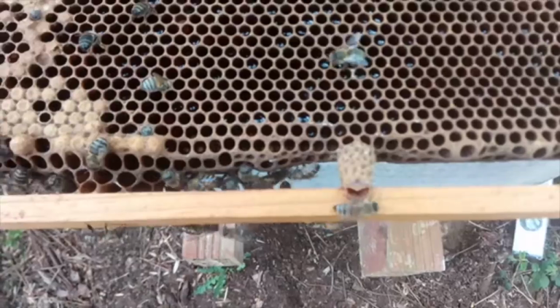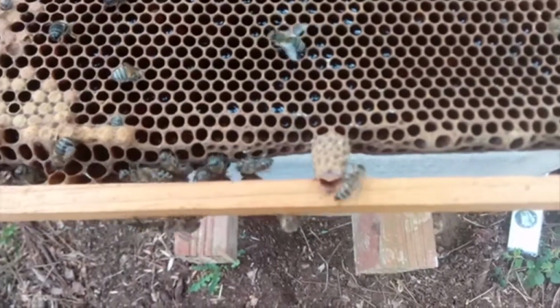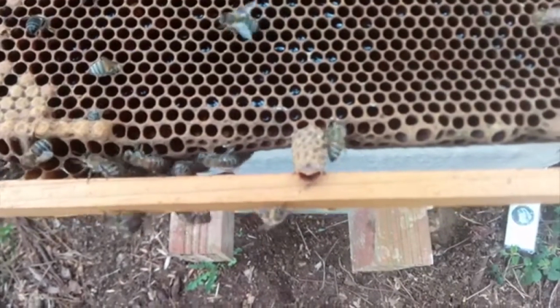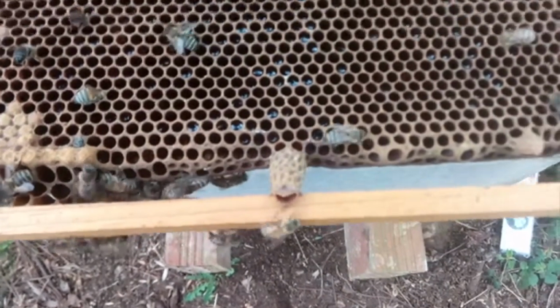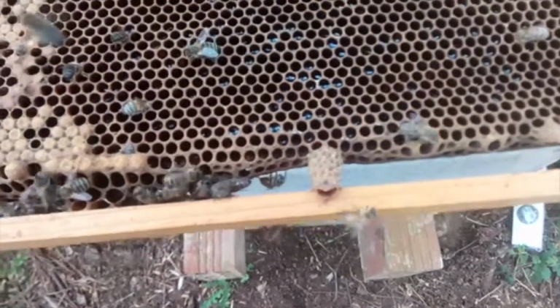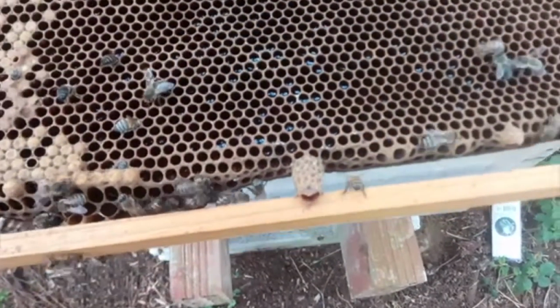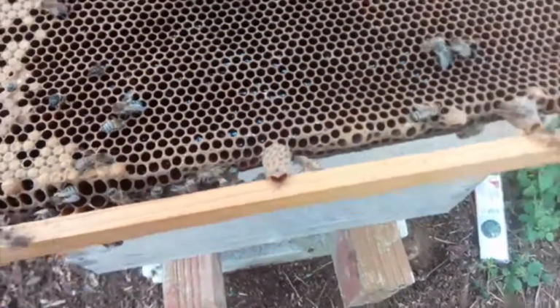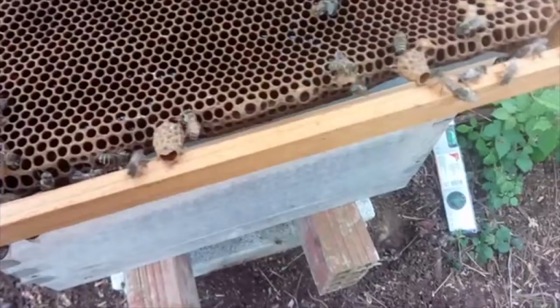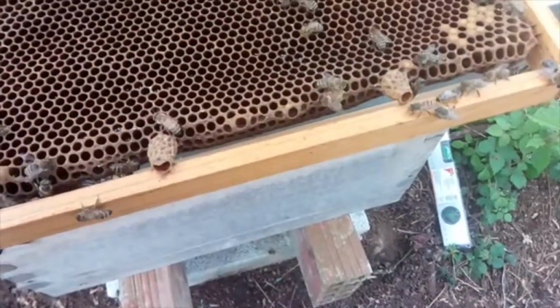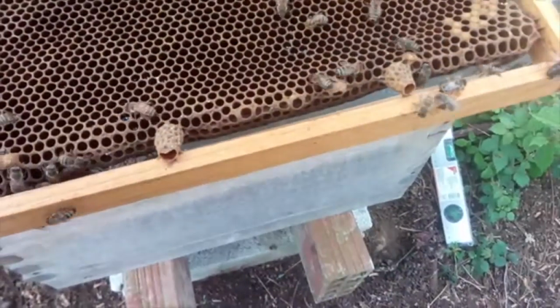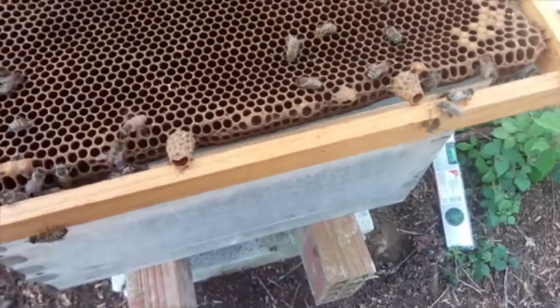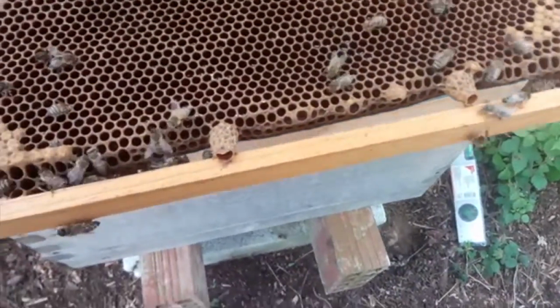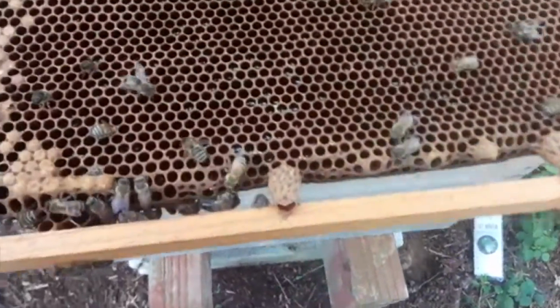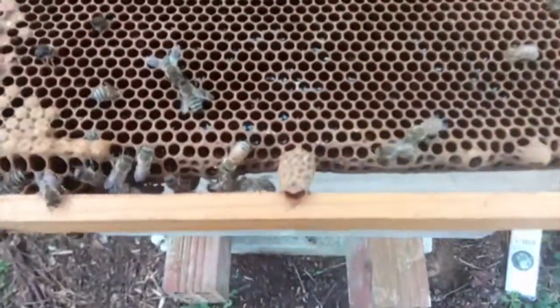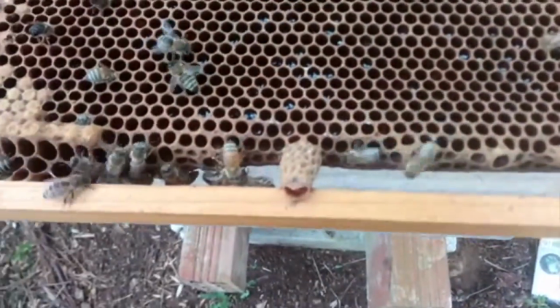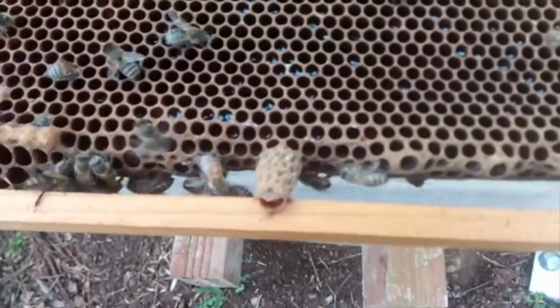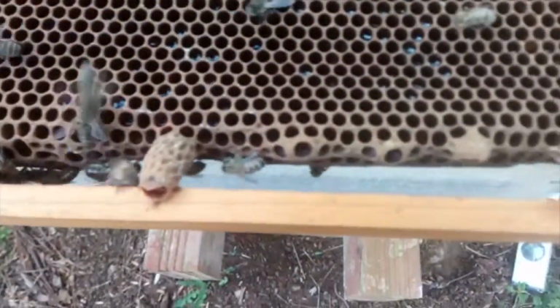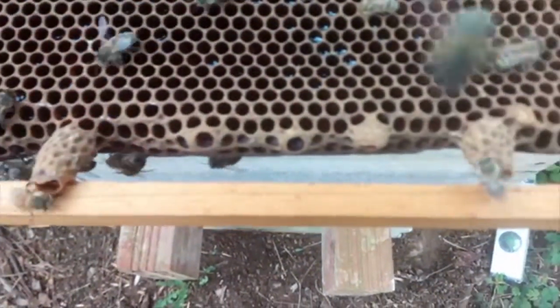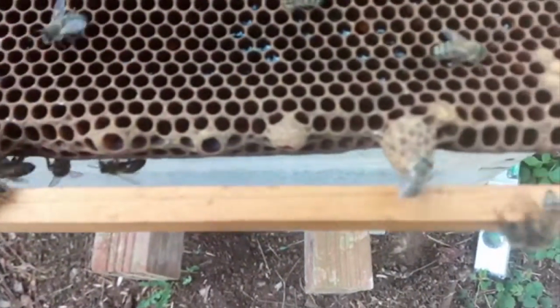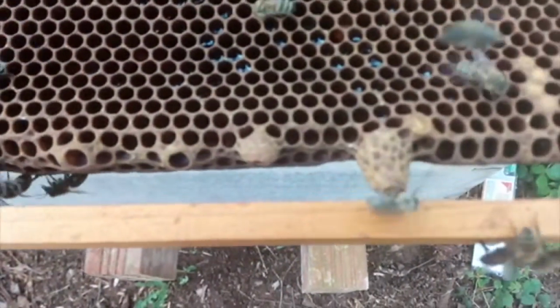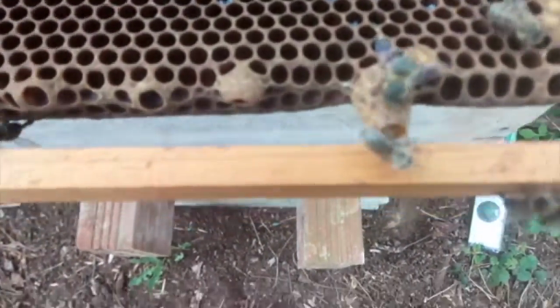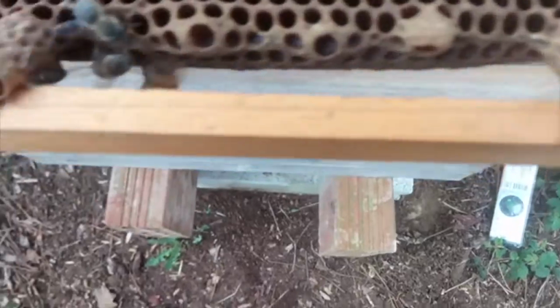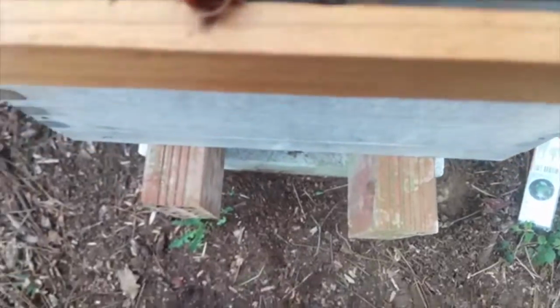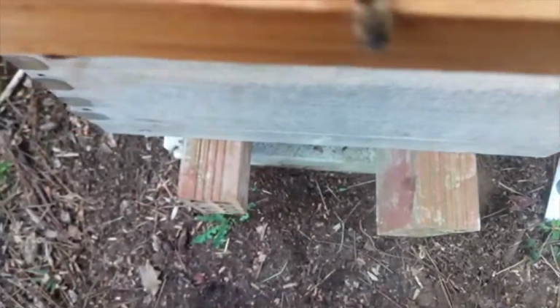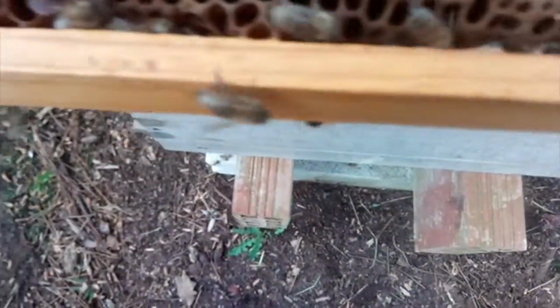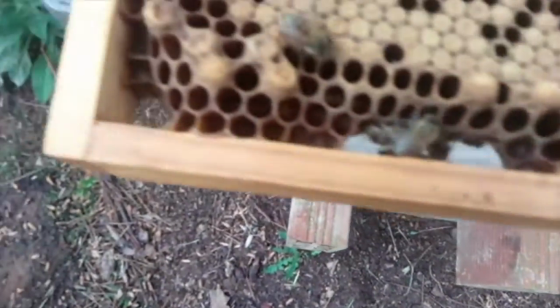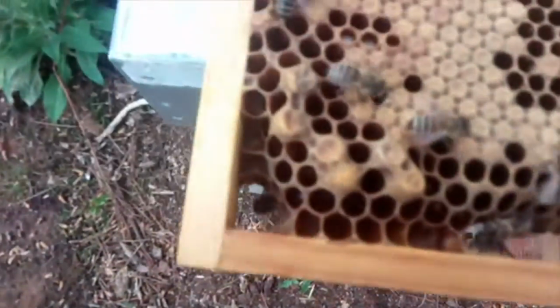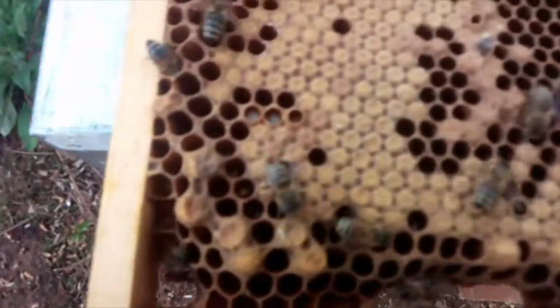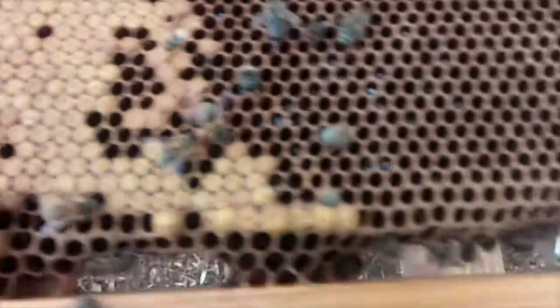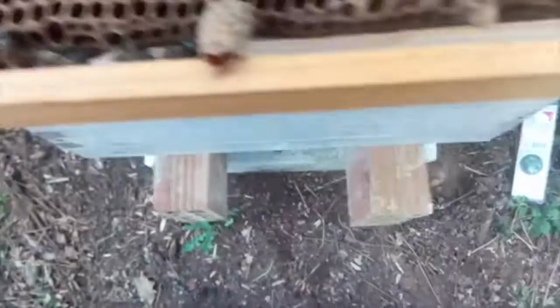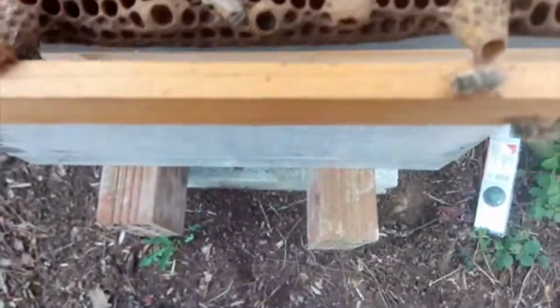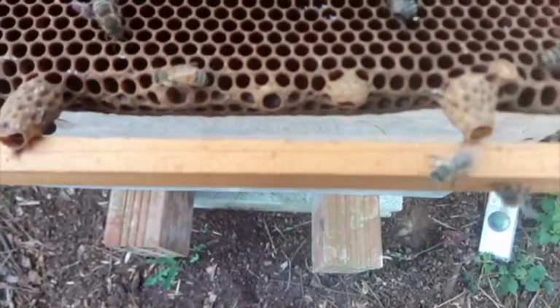Looking at this frame, I'm thinking that these will have to be removed — so that's what I'm going to do.